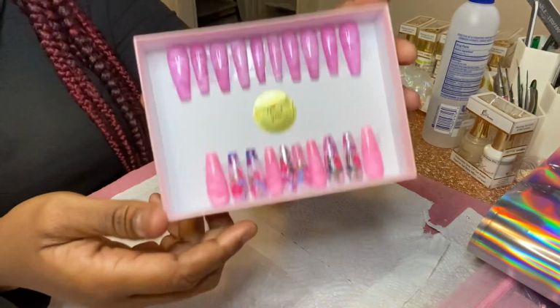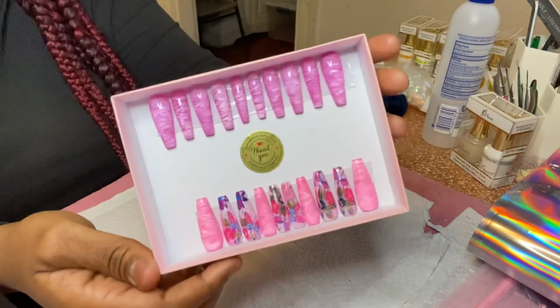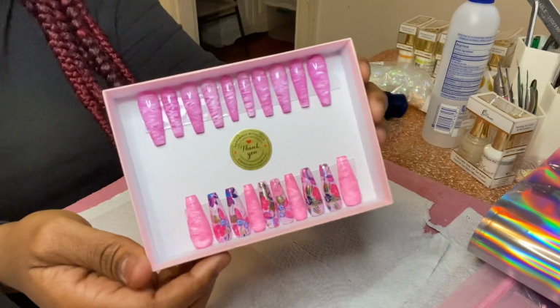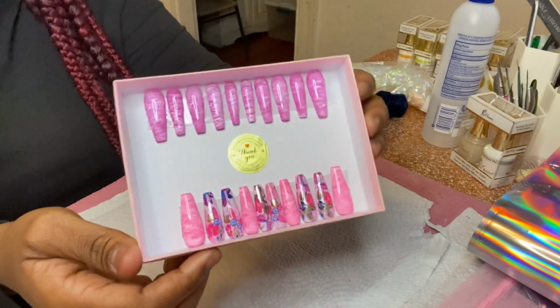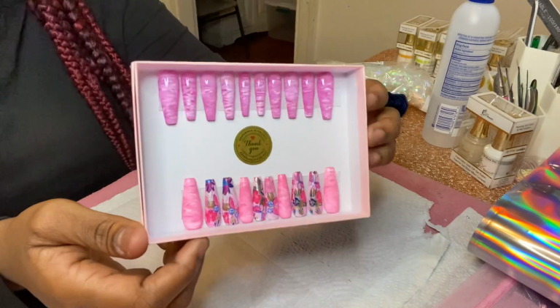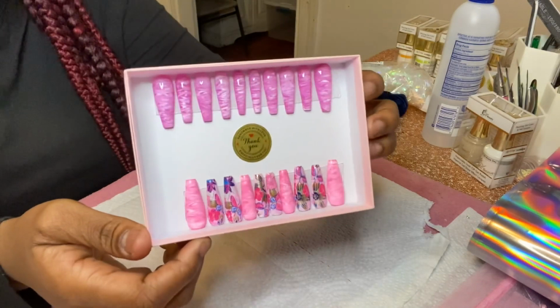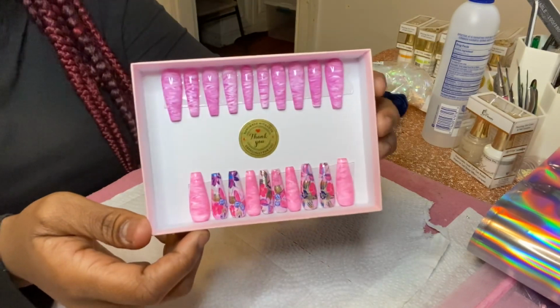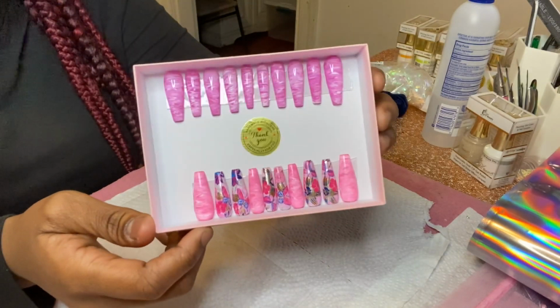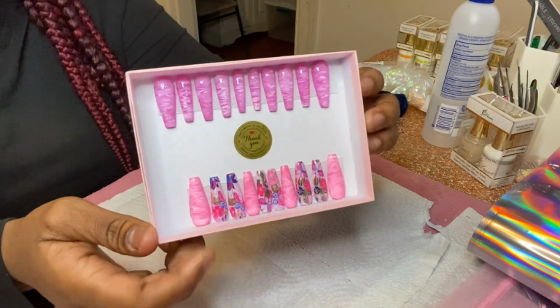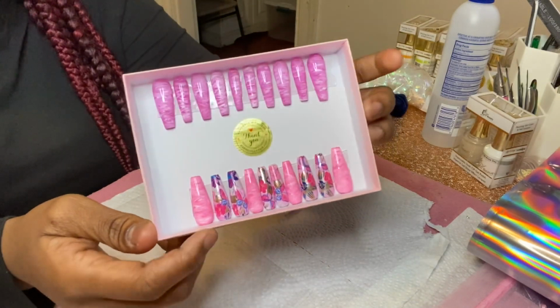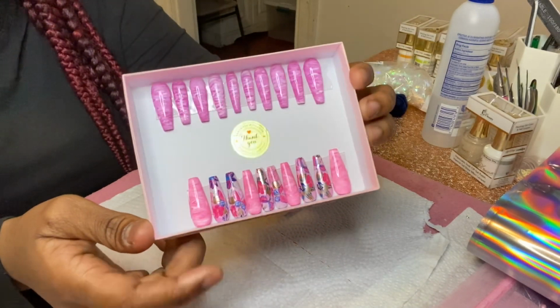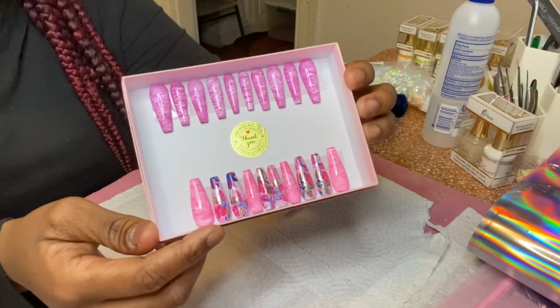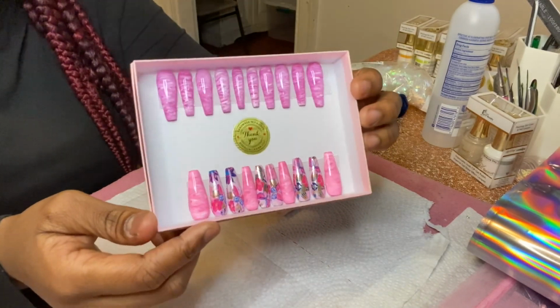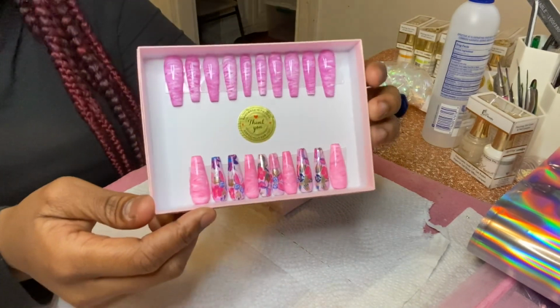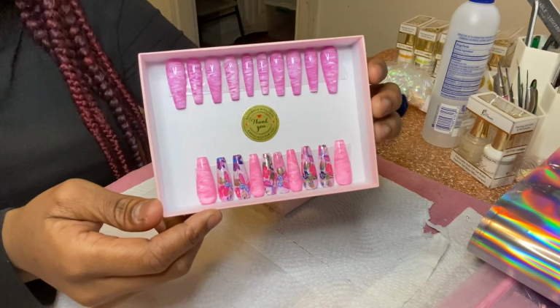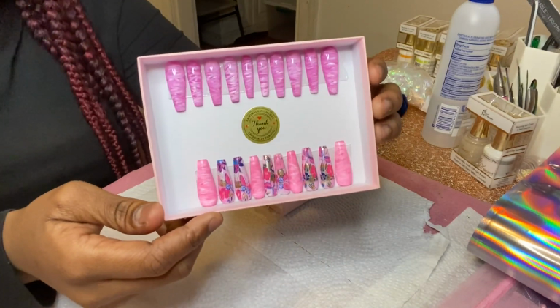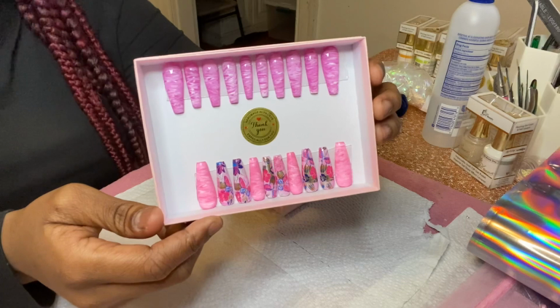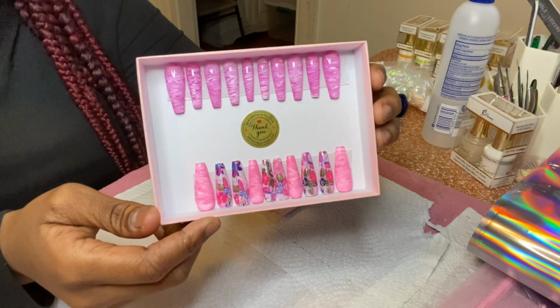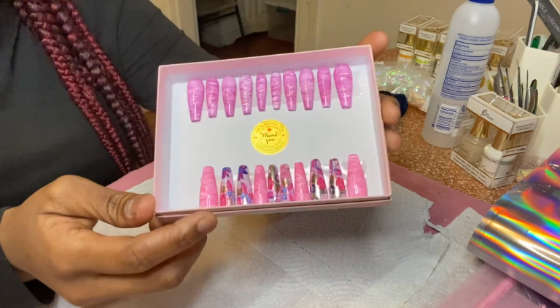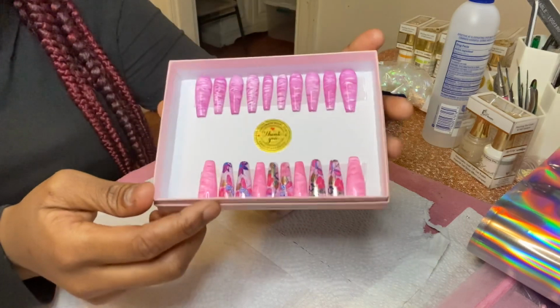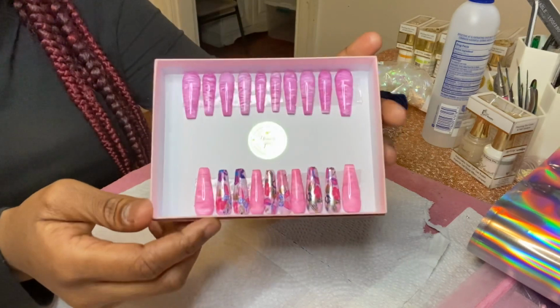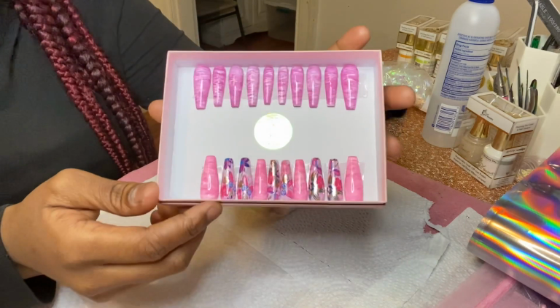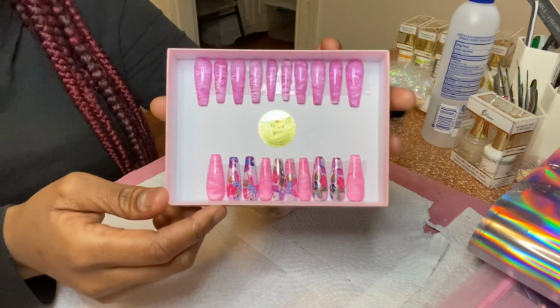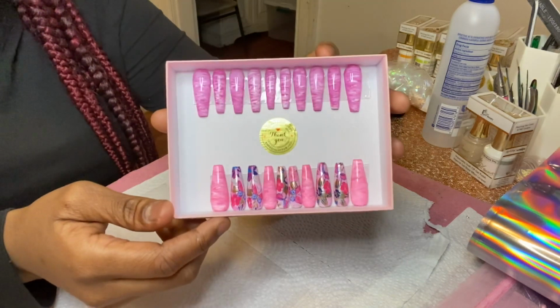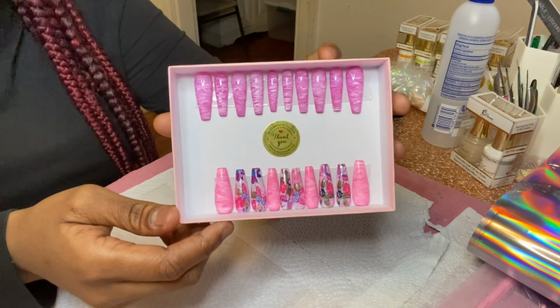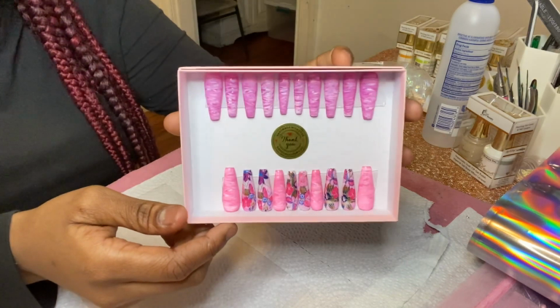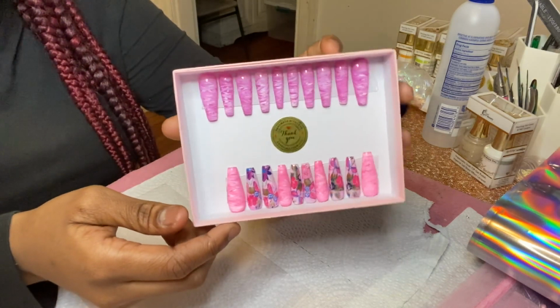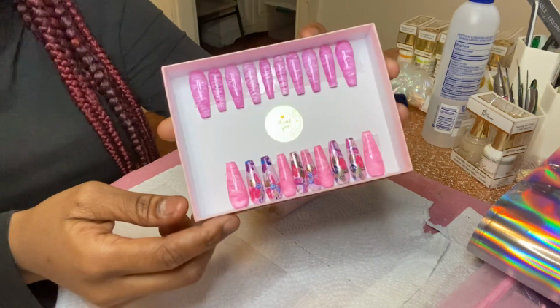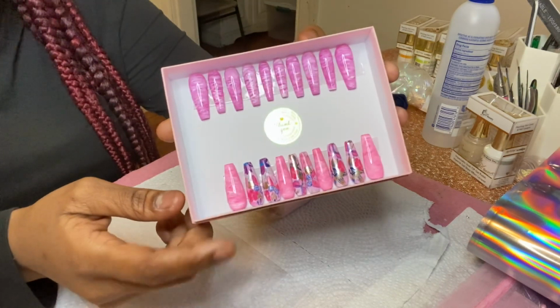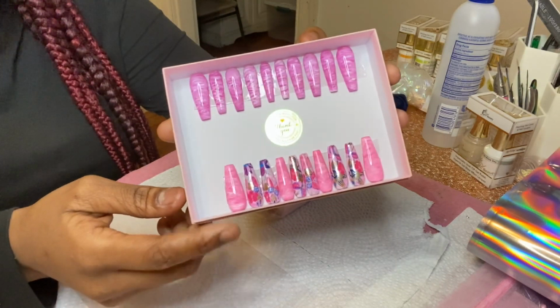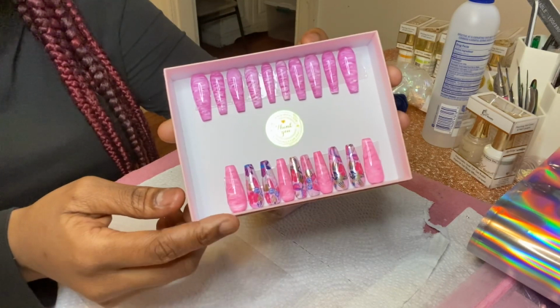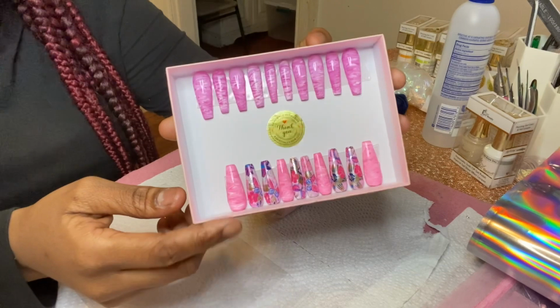This is our next set, and this is one of our 20-piece collection sets. This one is called Might White as well, and she ordered these in a size medium too.